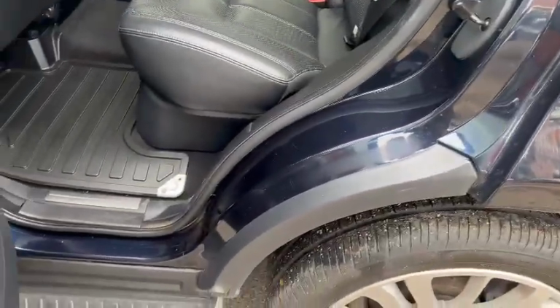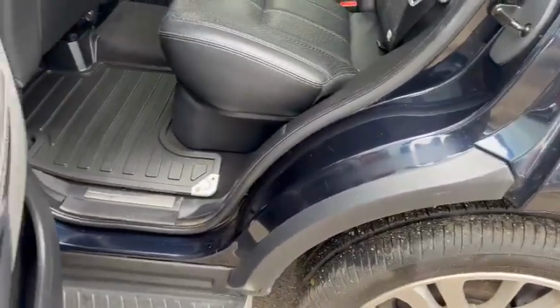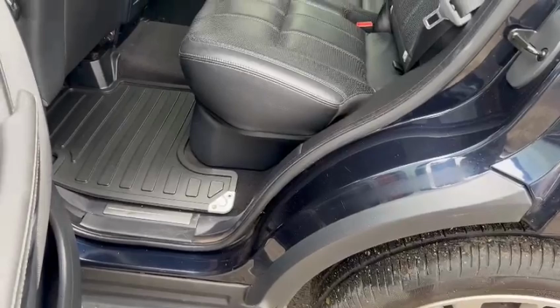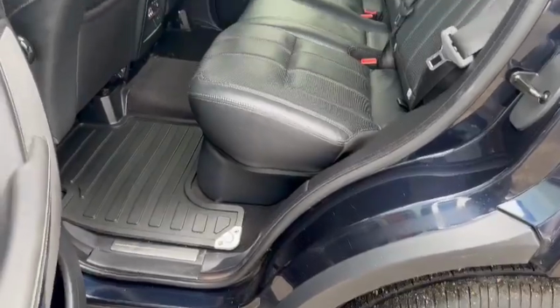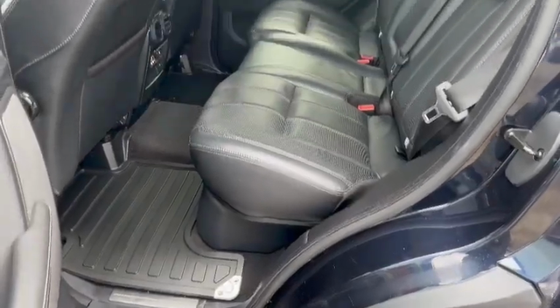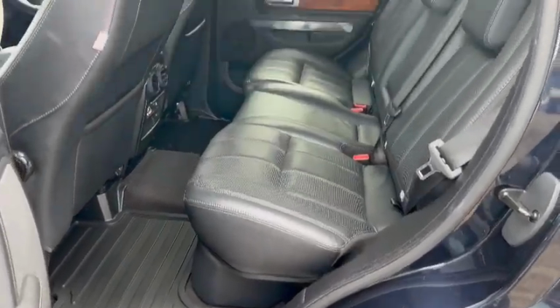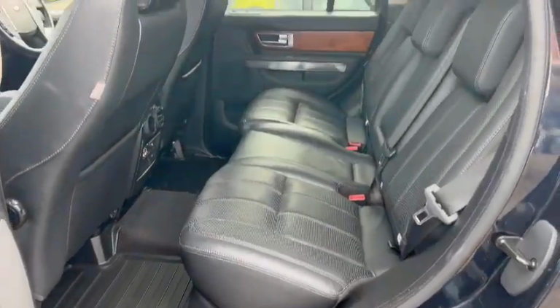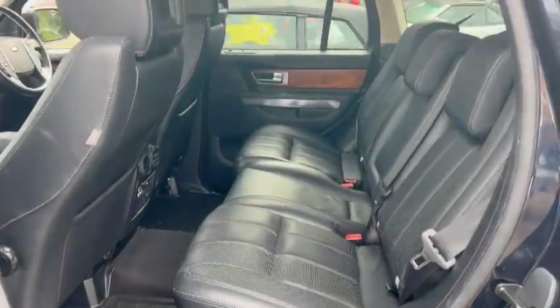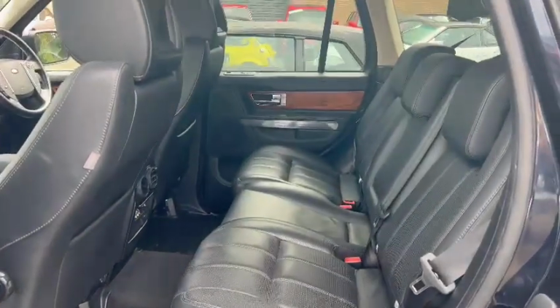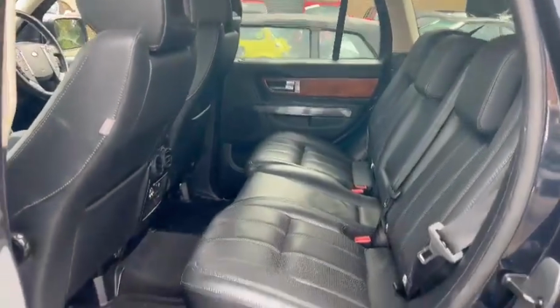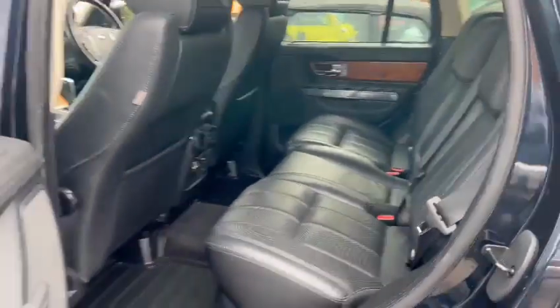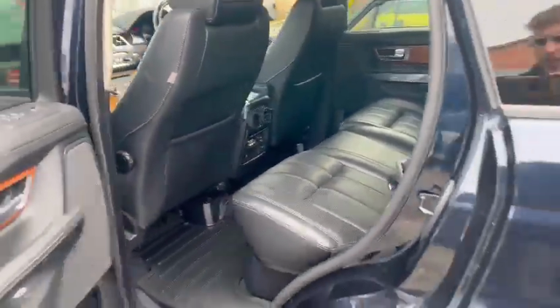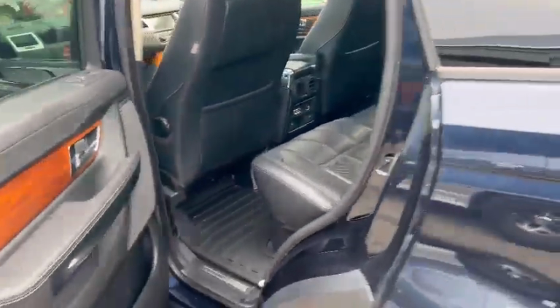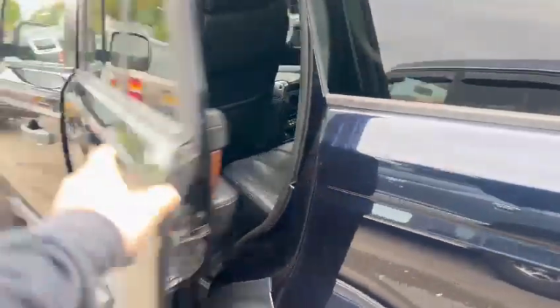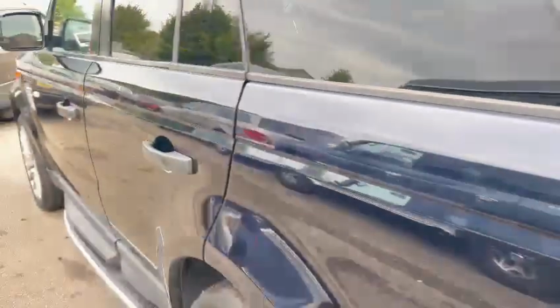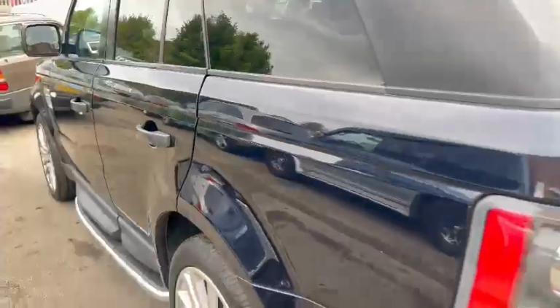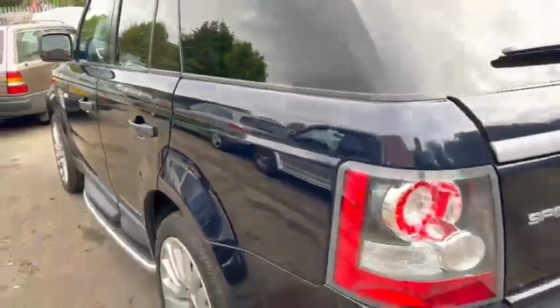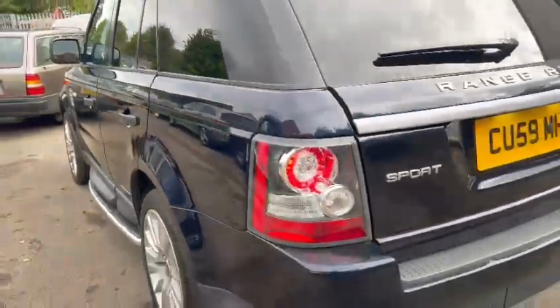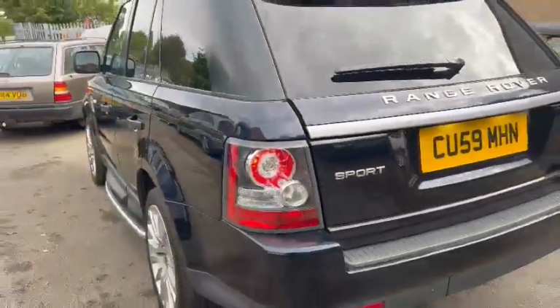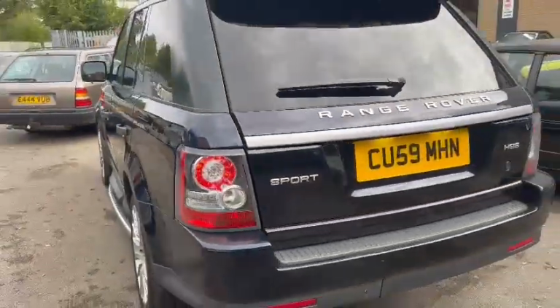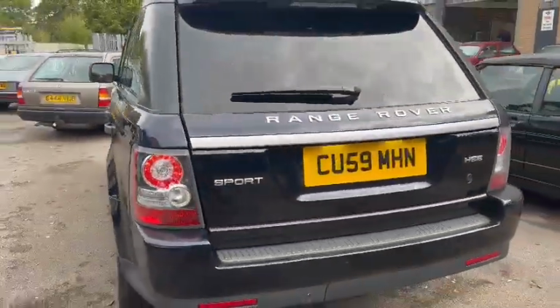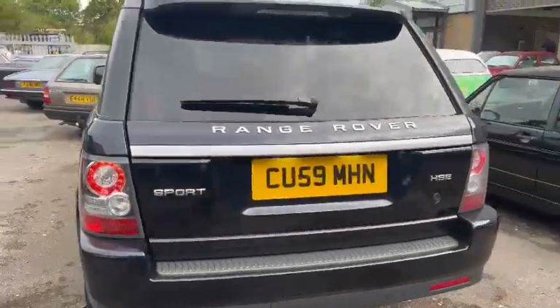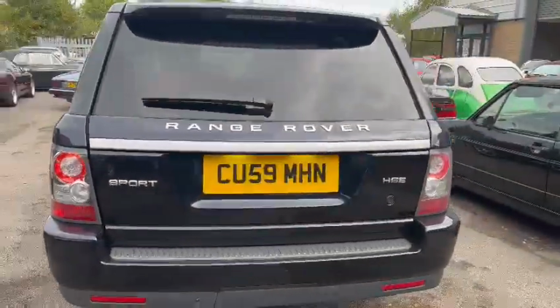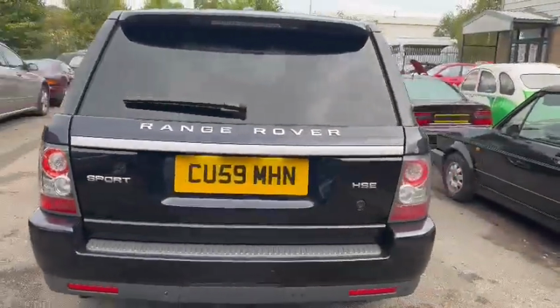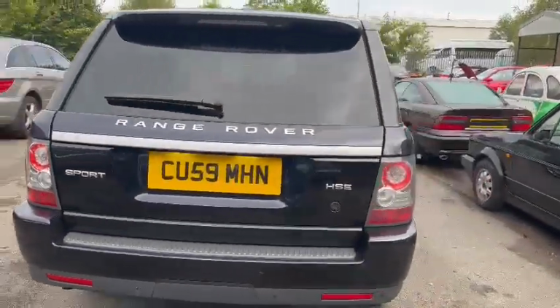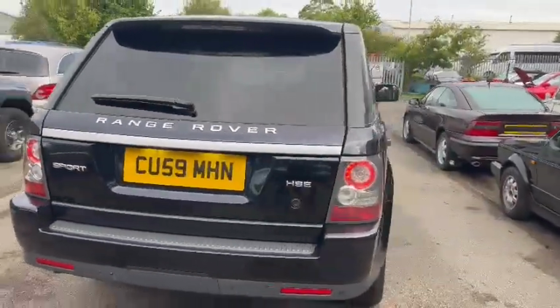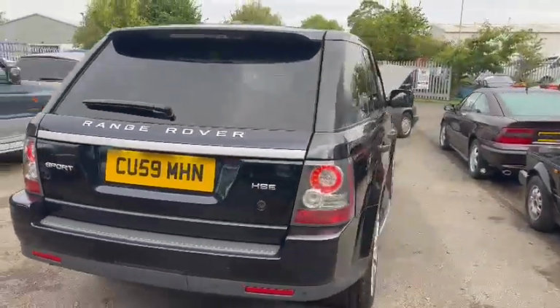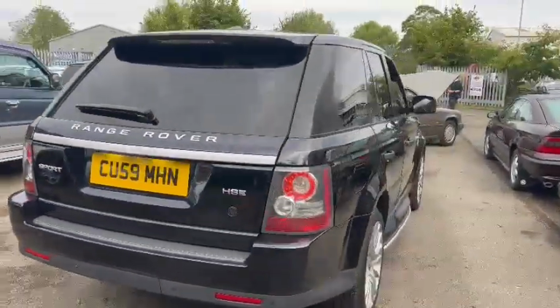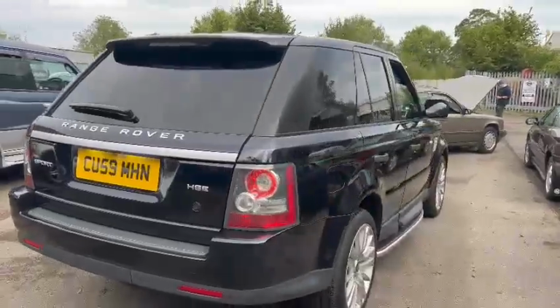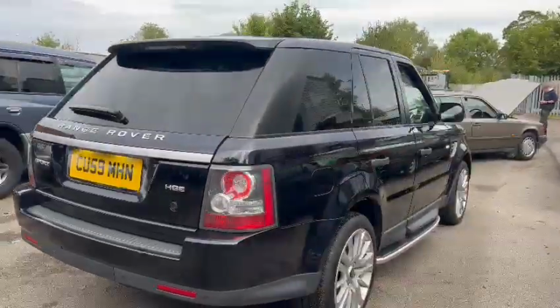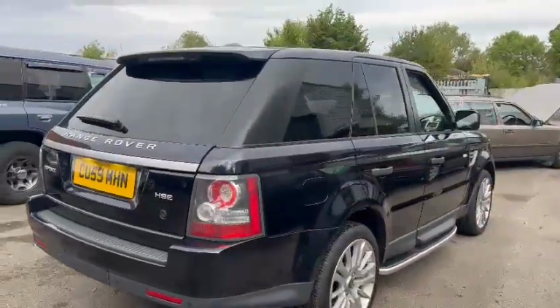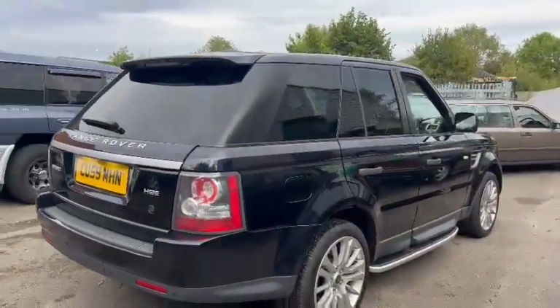Nice and tidy in the rear seats — same again, lovely and clean in the back, very nice inside. Still got the cap for the towbar, though they always go walkabout.